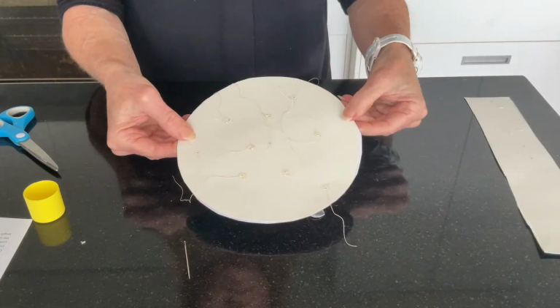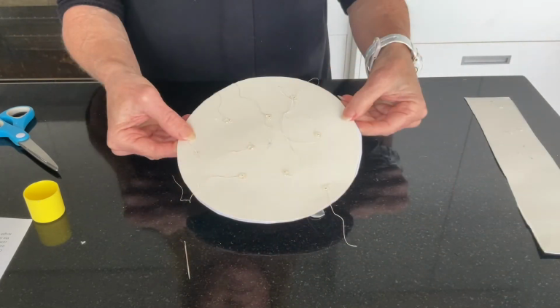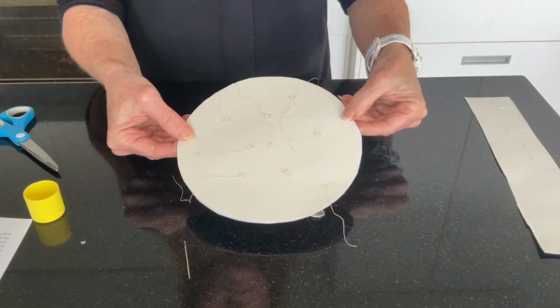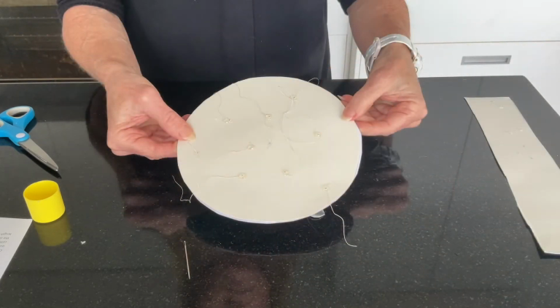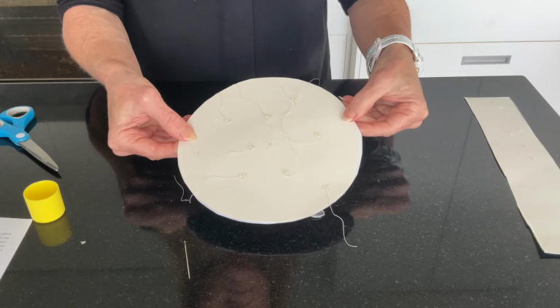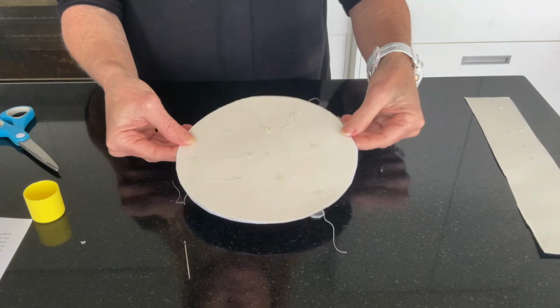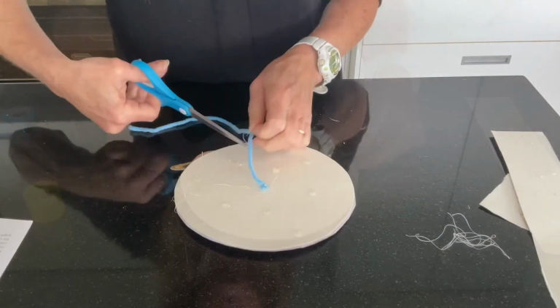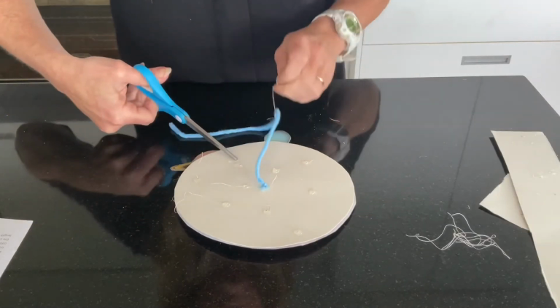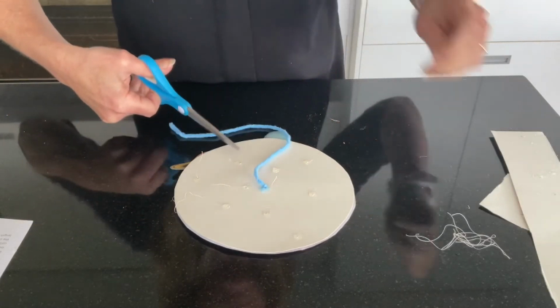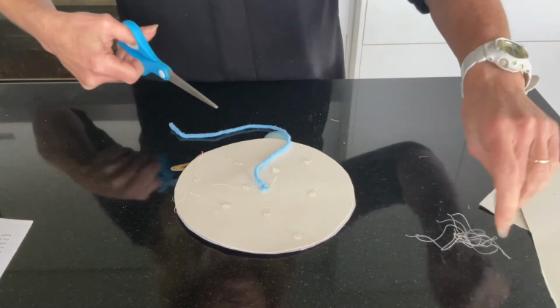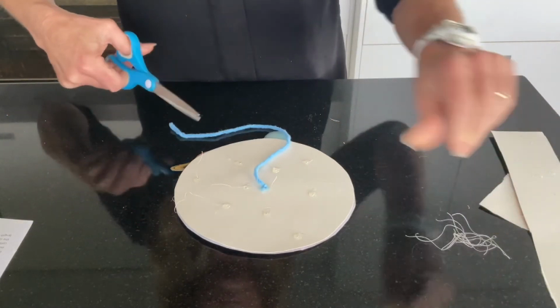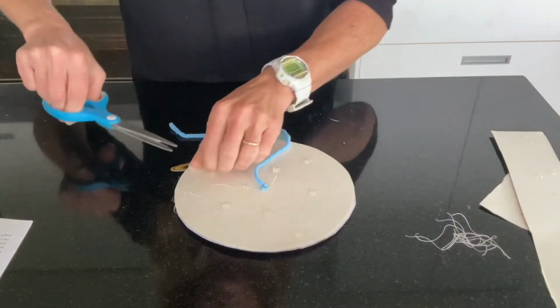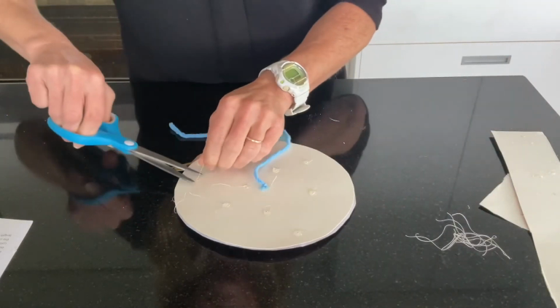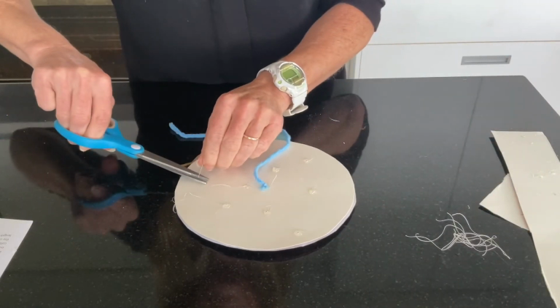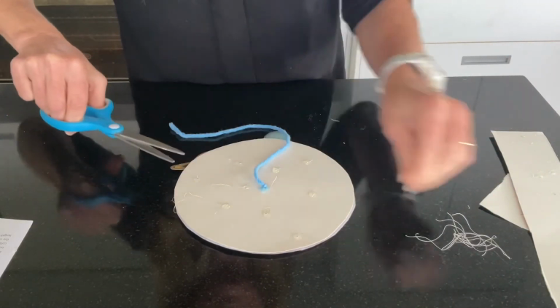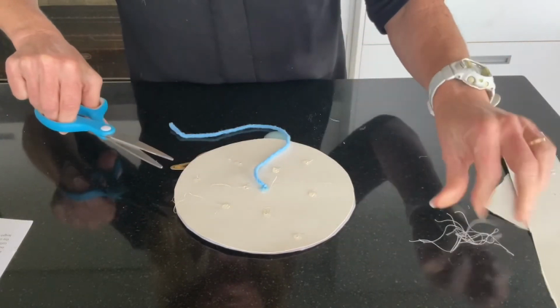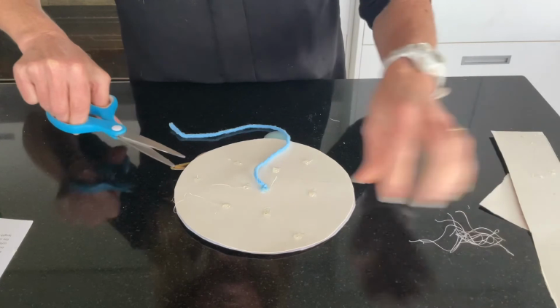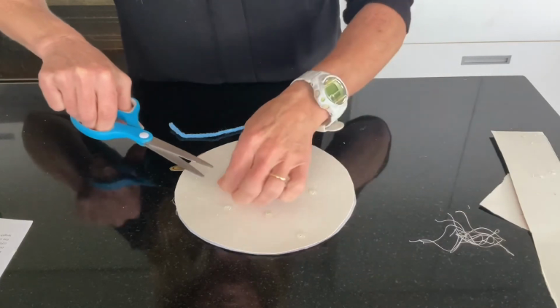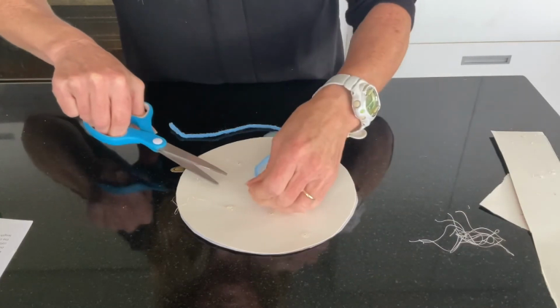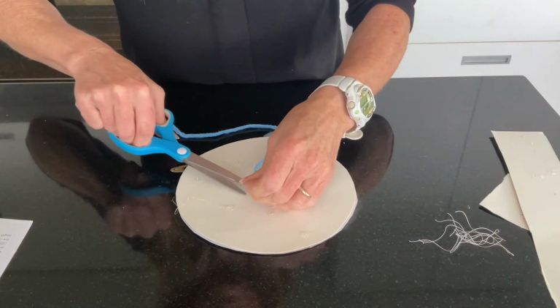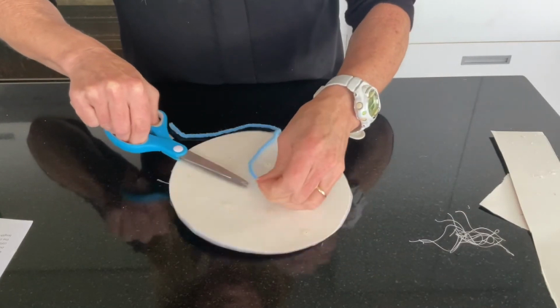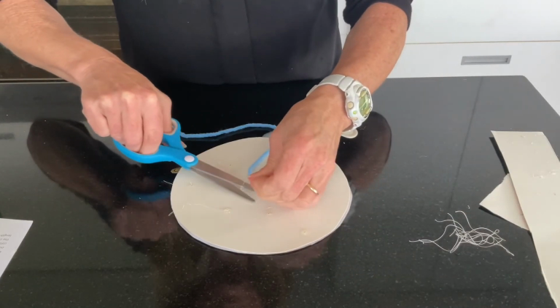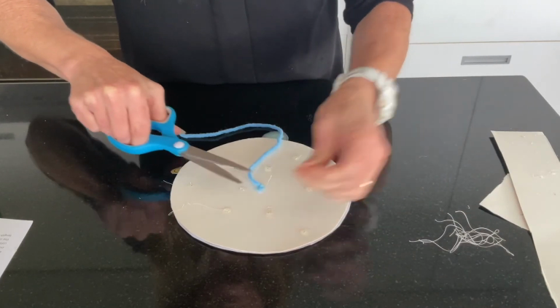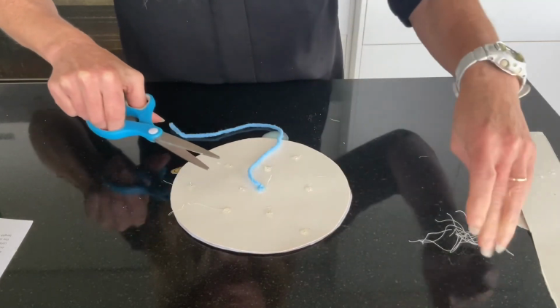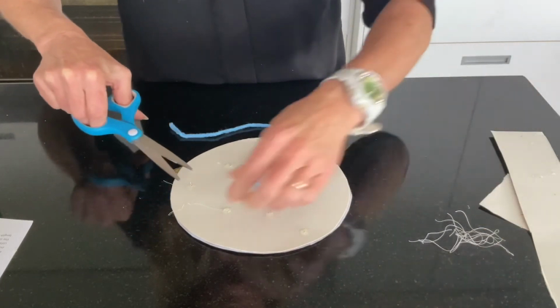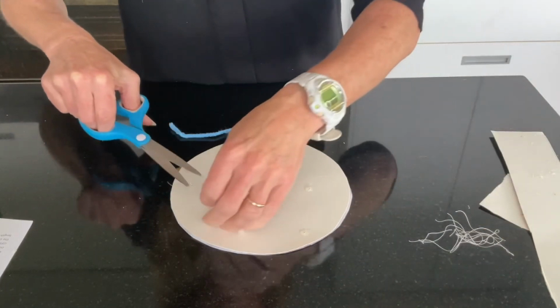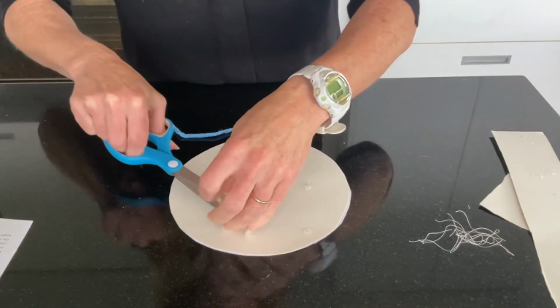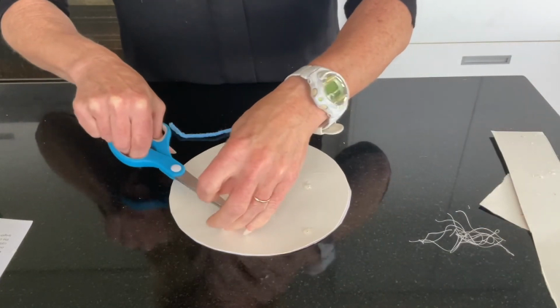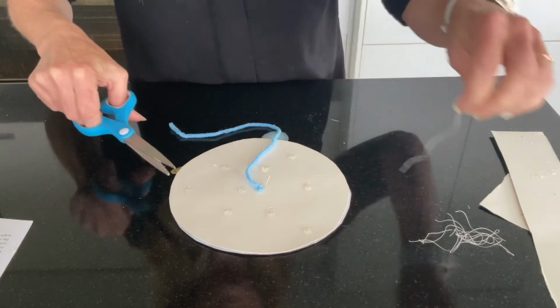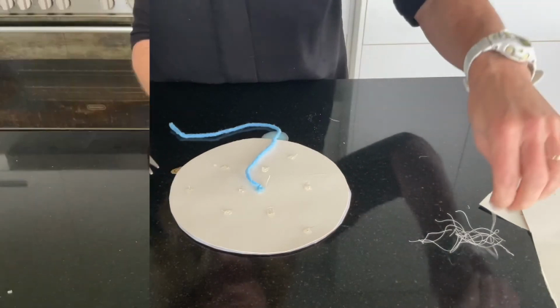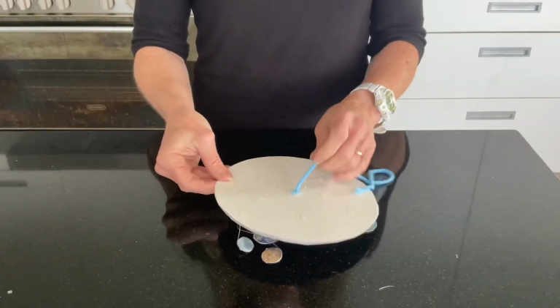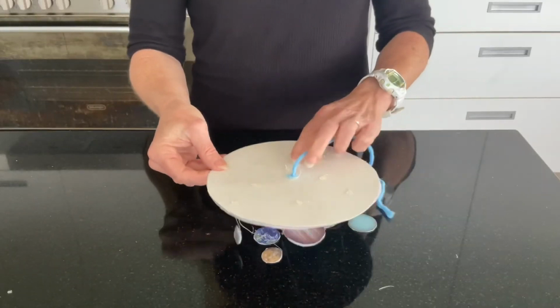It may look something like this. Now it's time to attach a piece of string, cord, or cotton to the middle, and then trim up all the excess pieces of cotton from the planets.